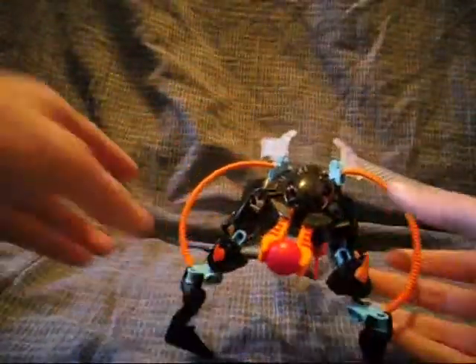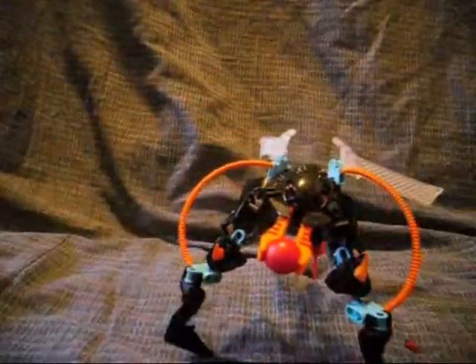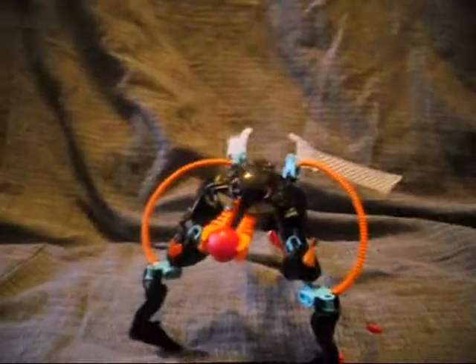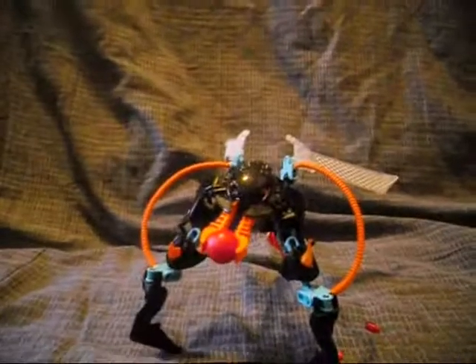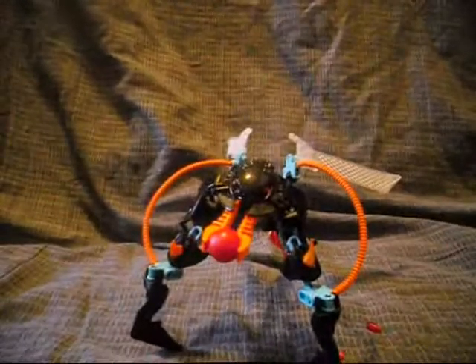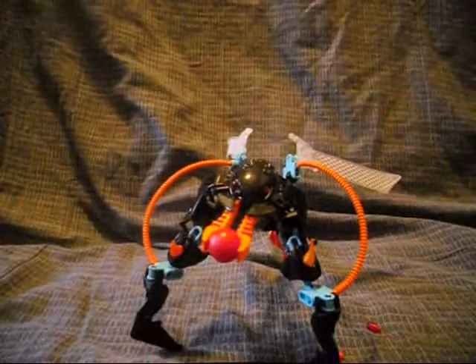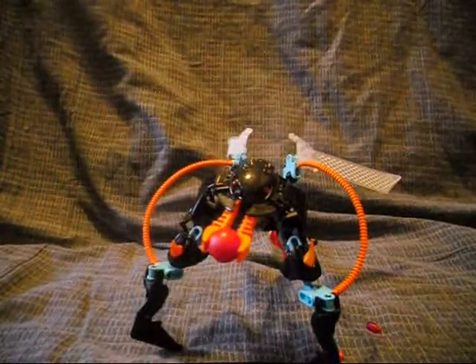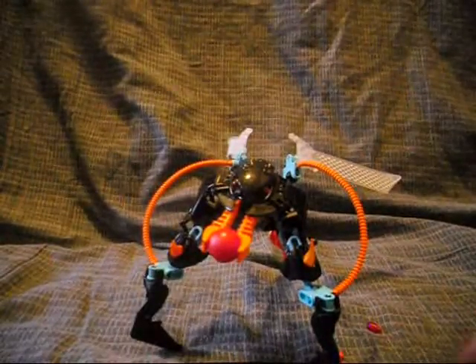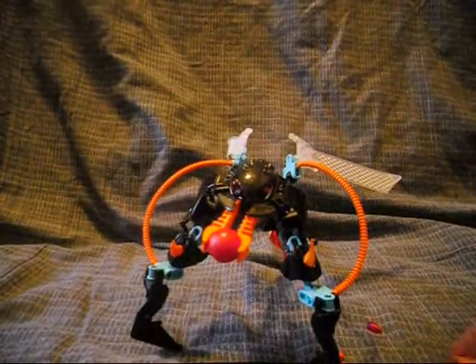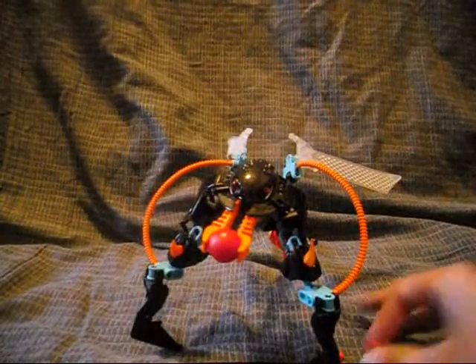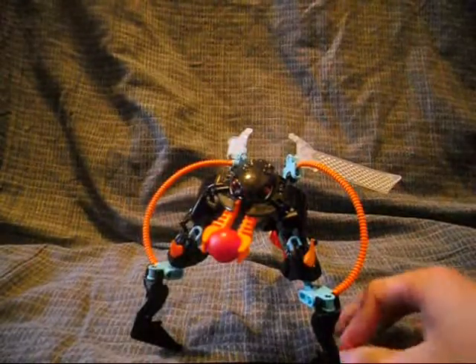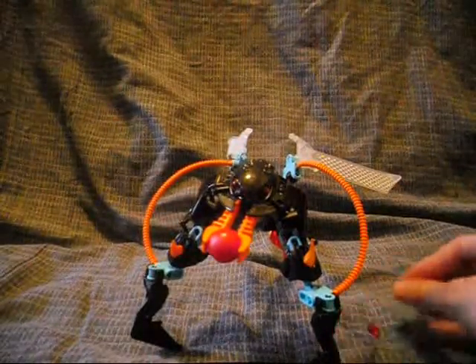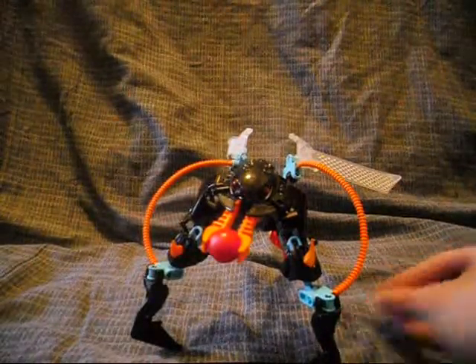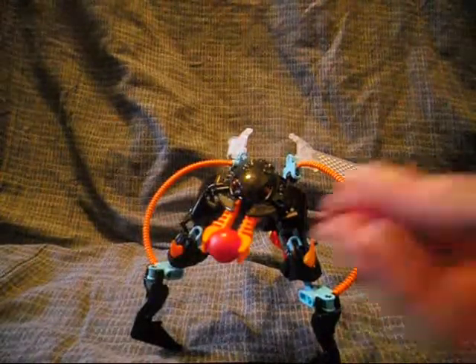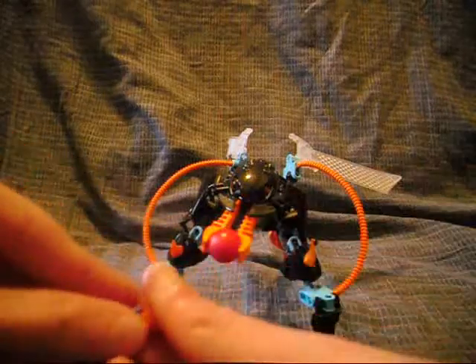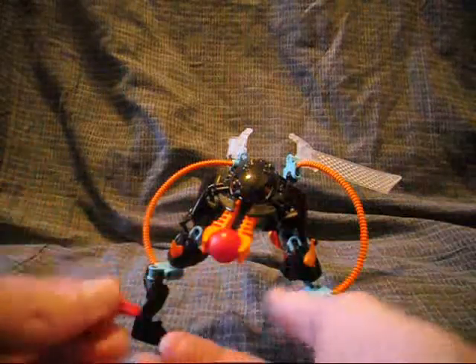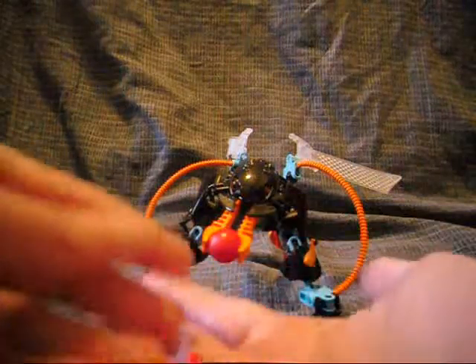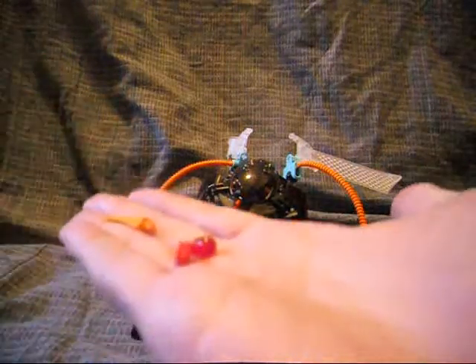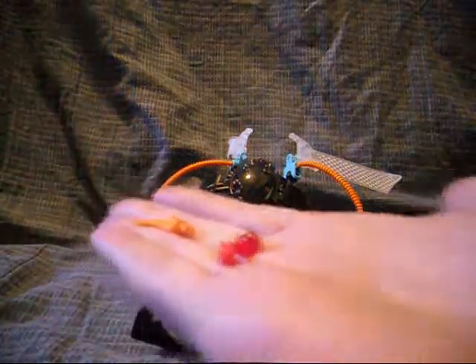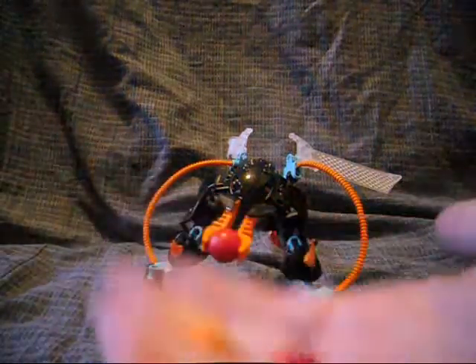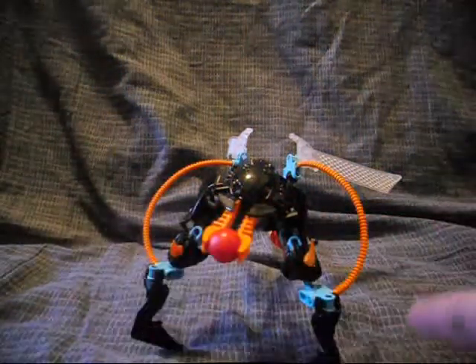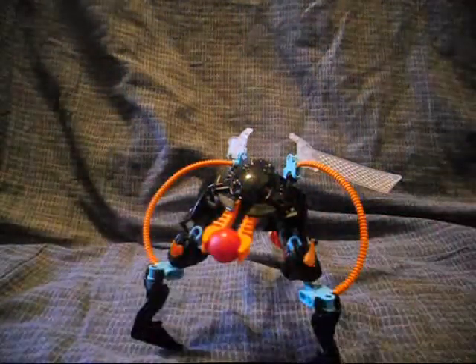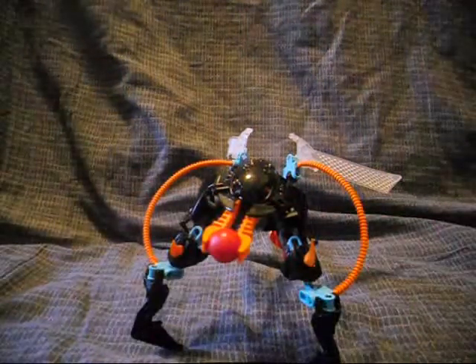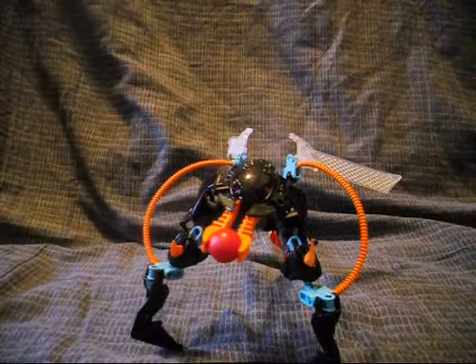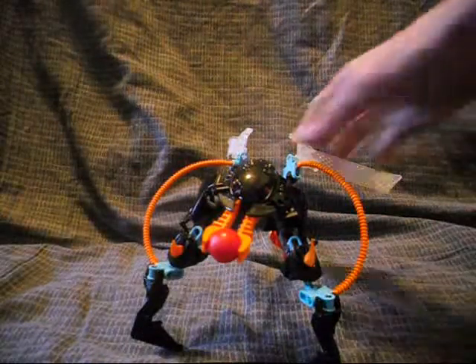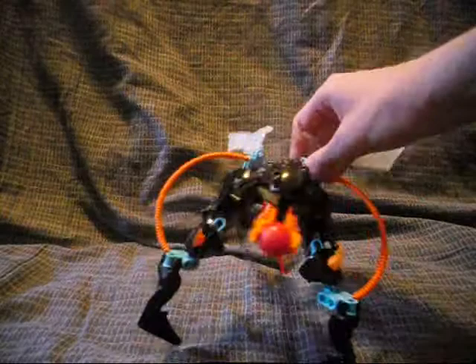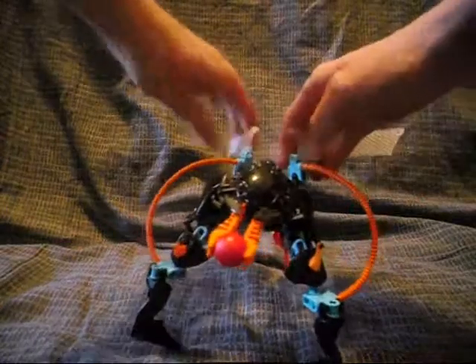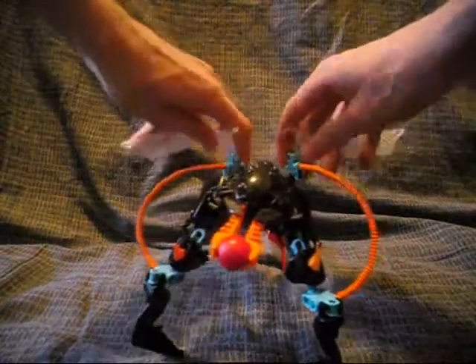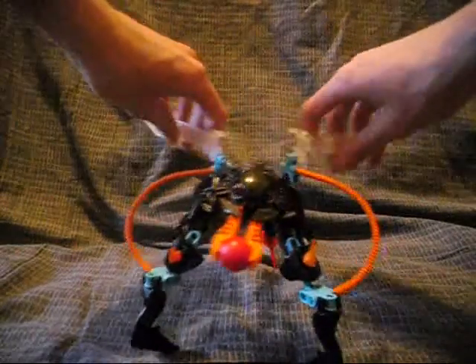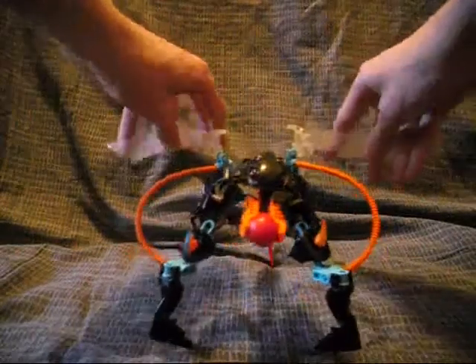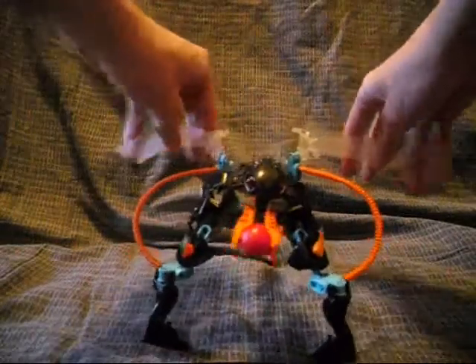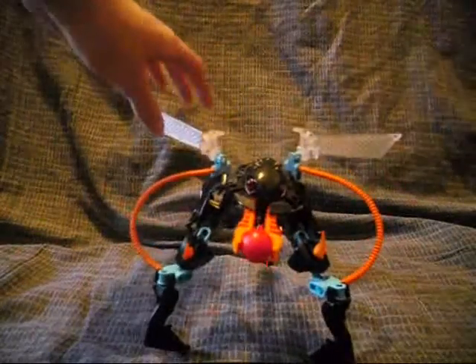And there you have it, Thornrax's action figure, just as I thought. These were extra pieces. Now let's take a look at the full character.